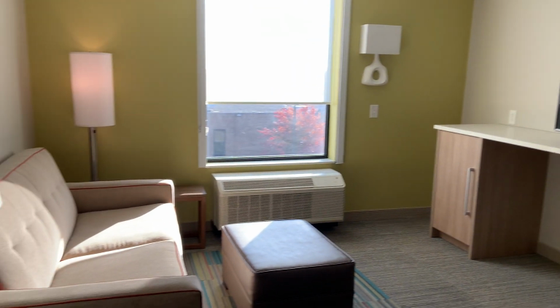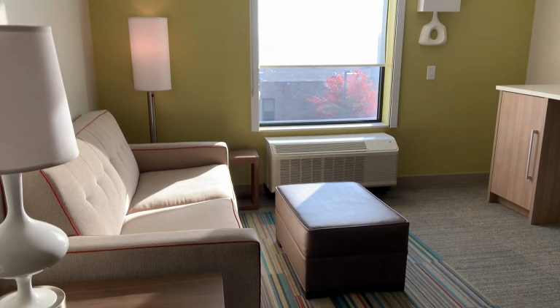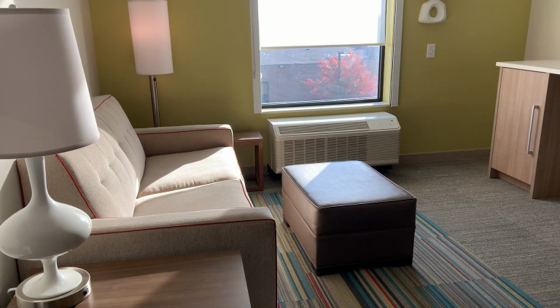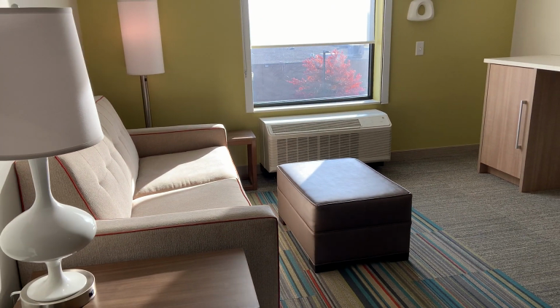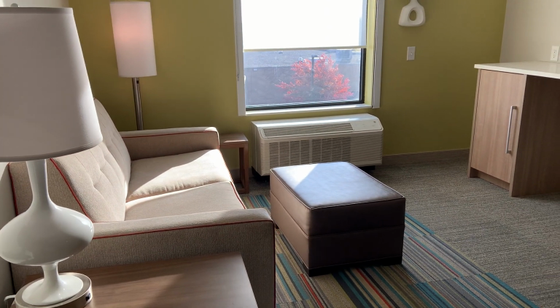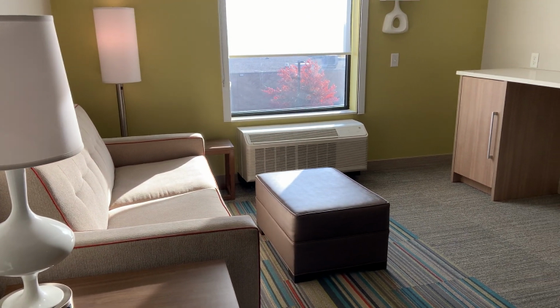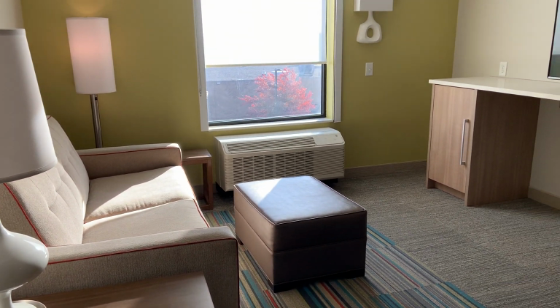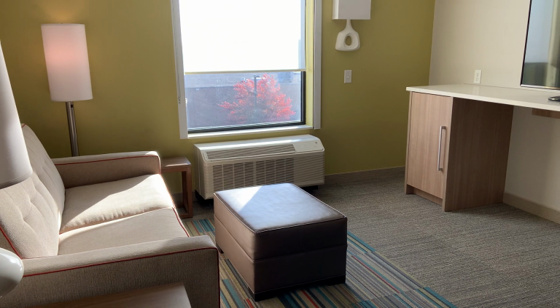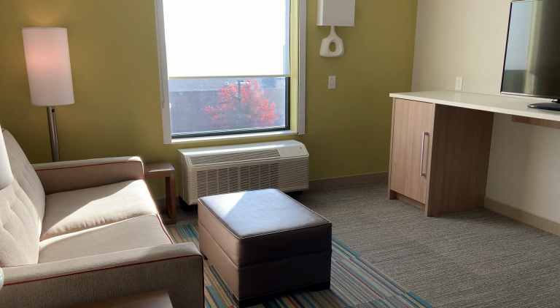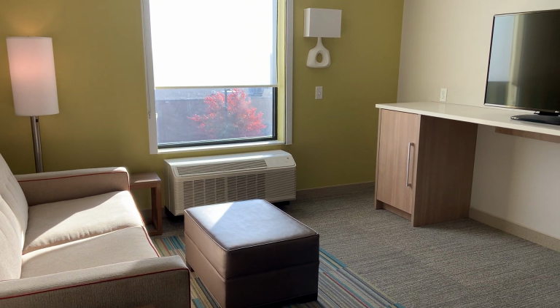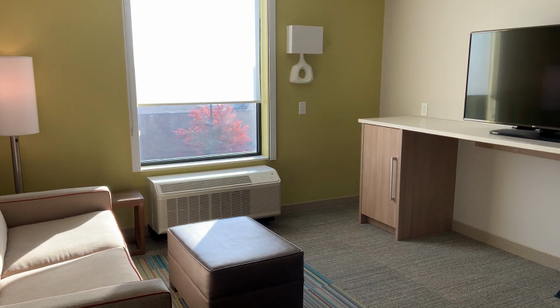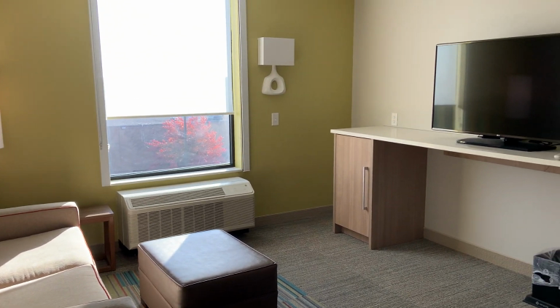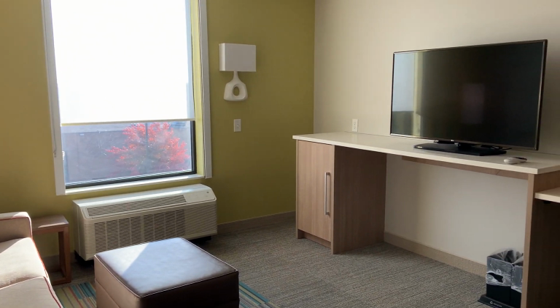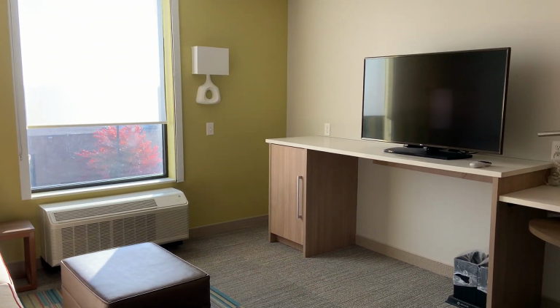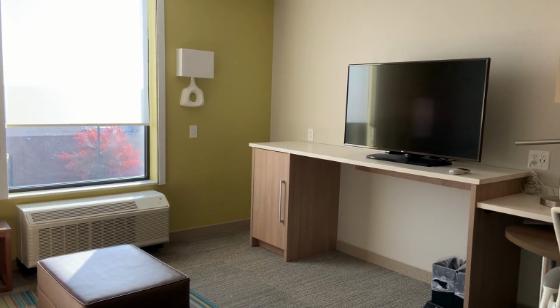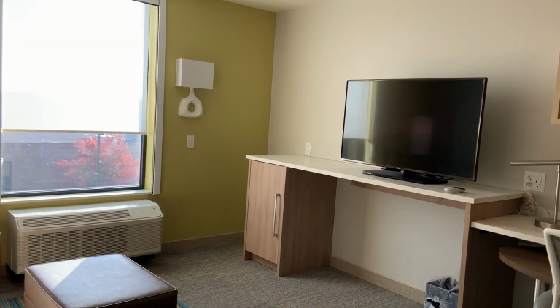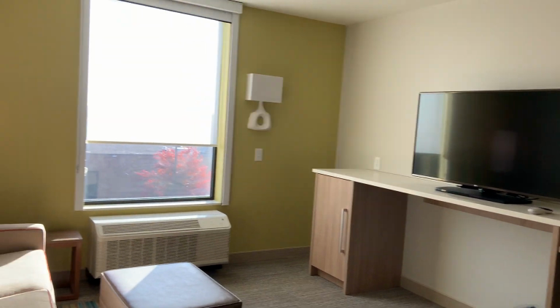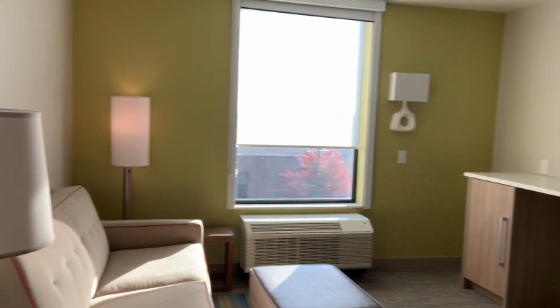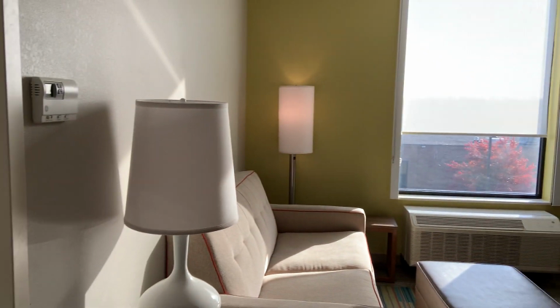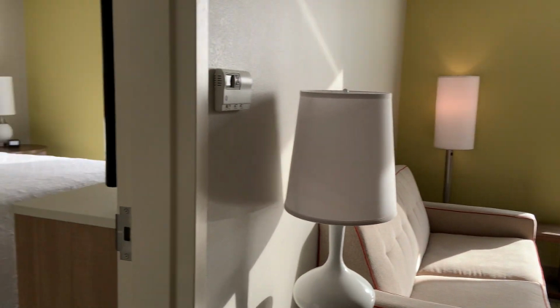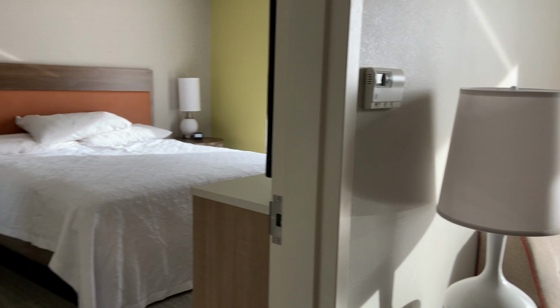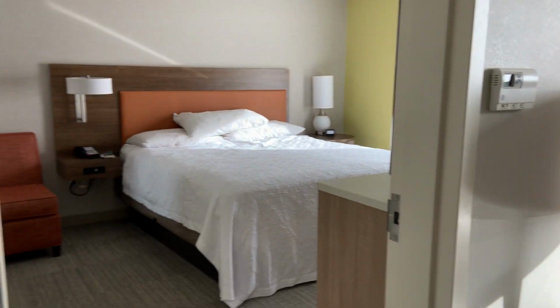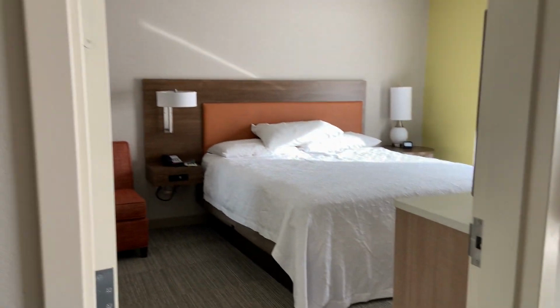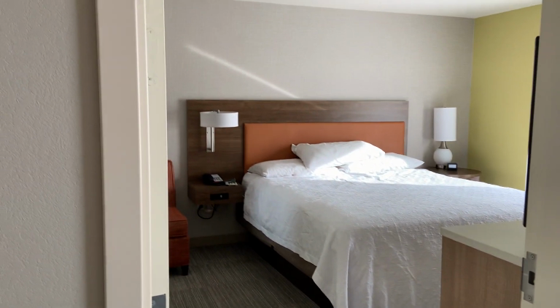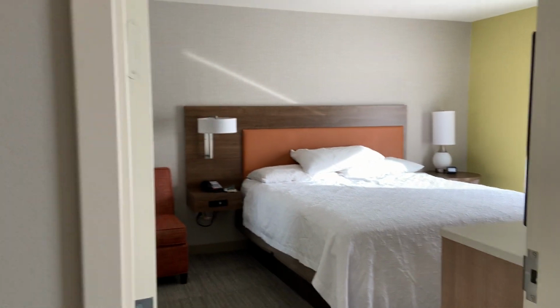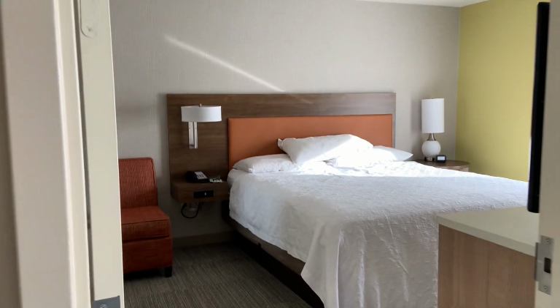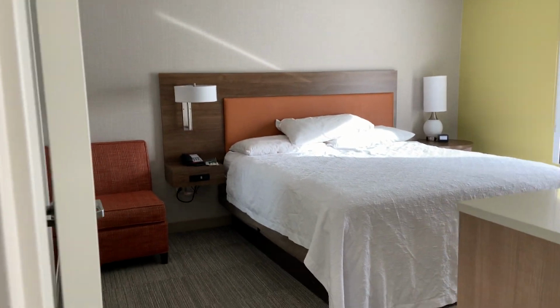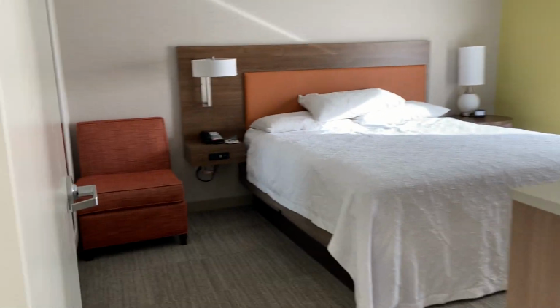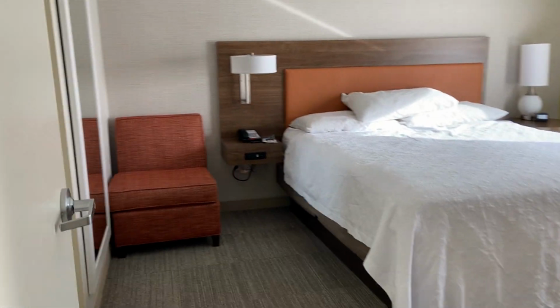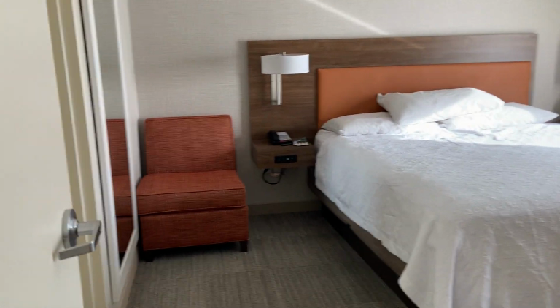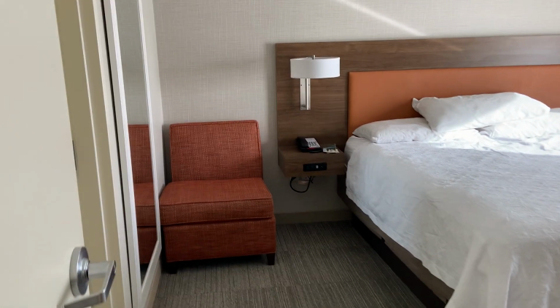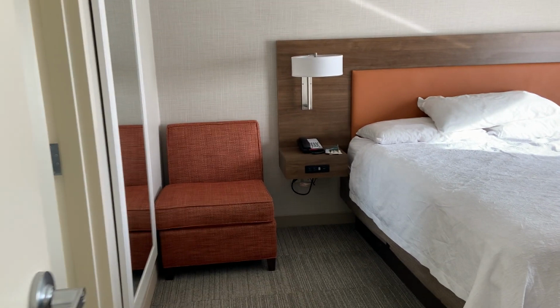There is a sitting area, TV with all the channels, and a separate bedroom. It's the Home 2 Suites.